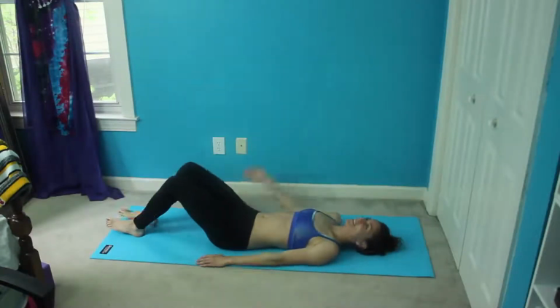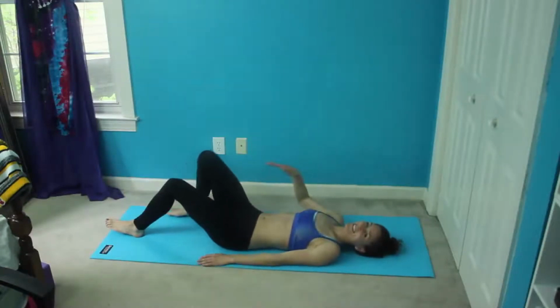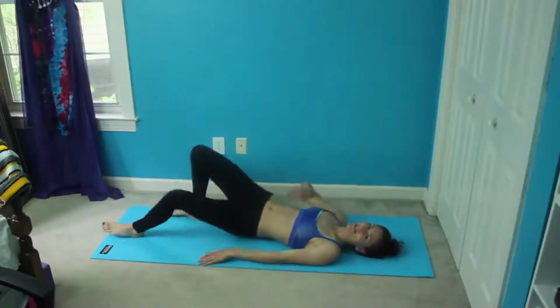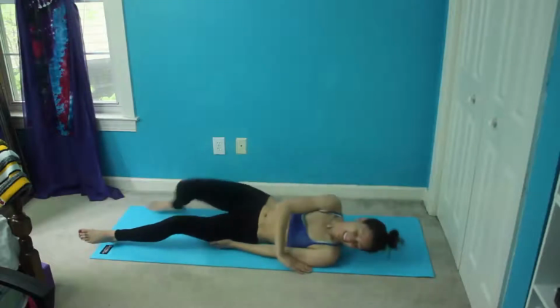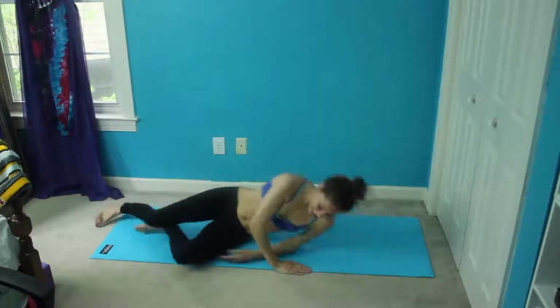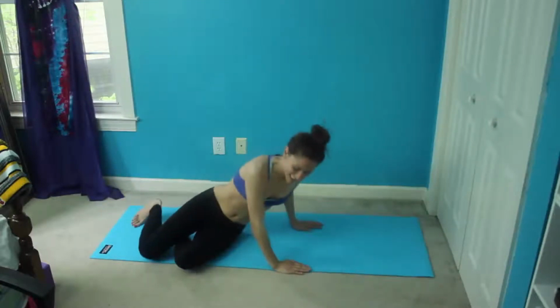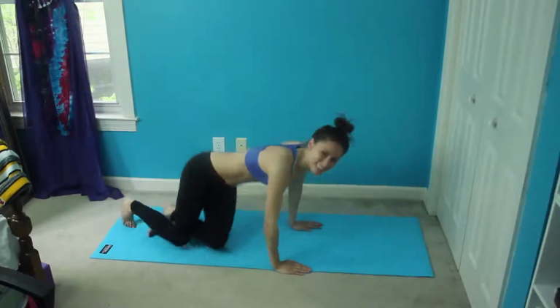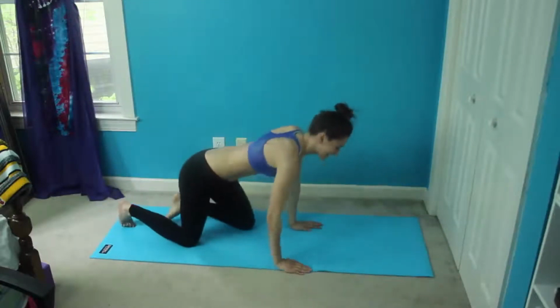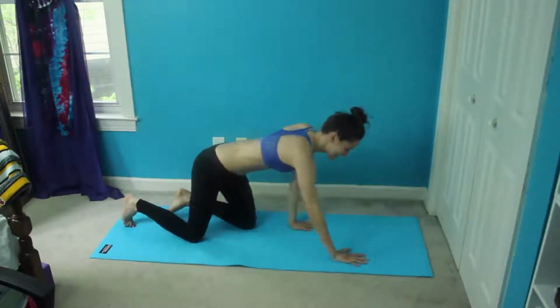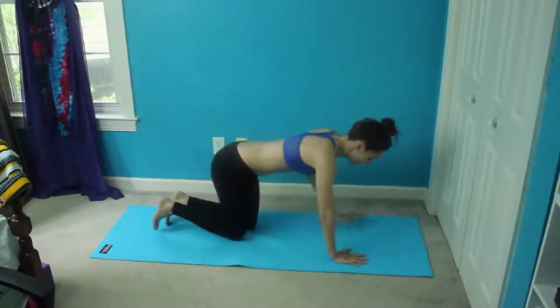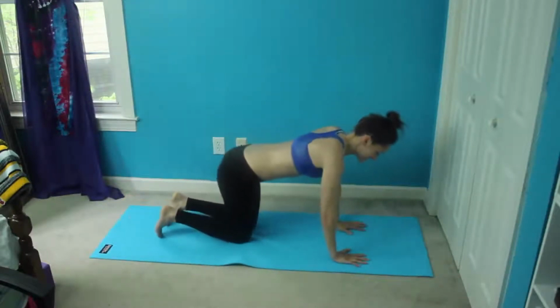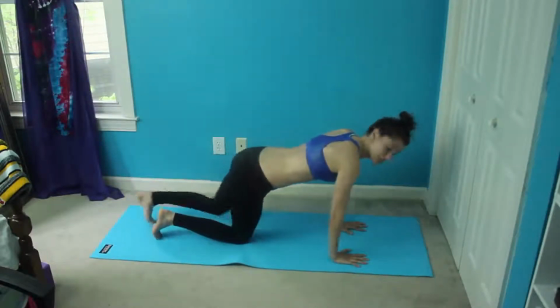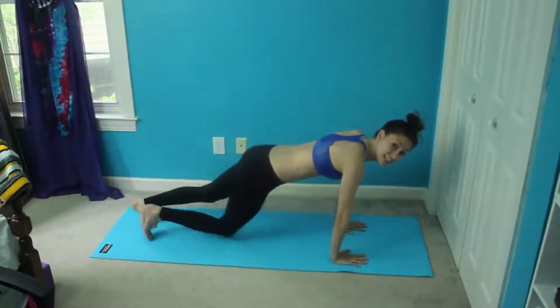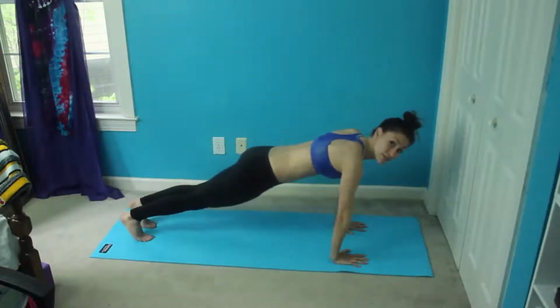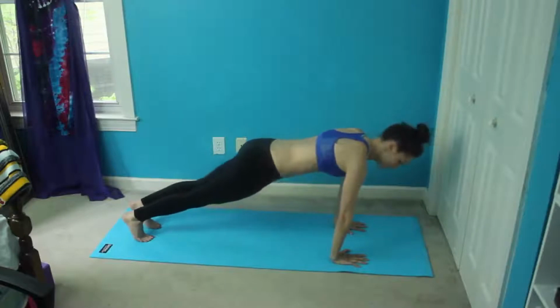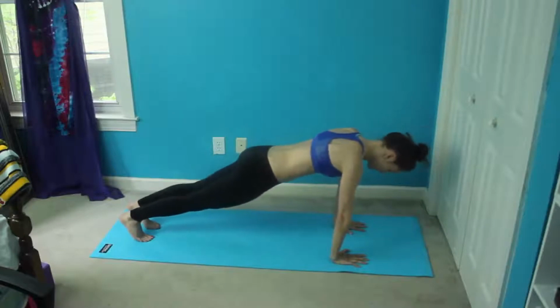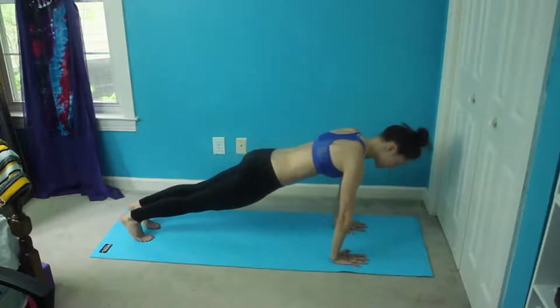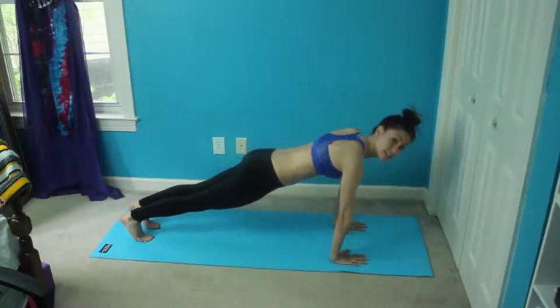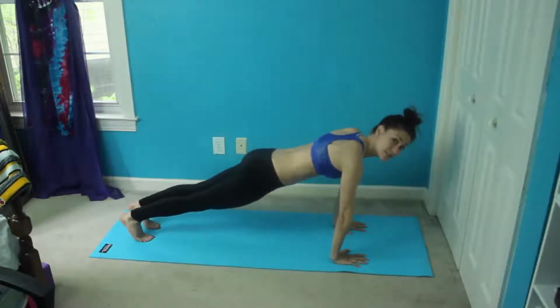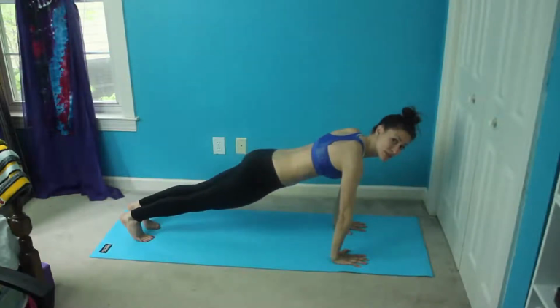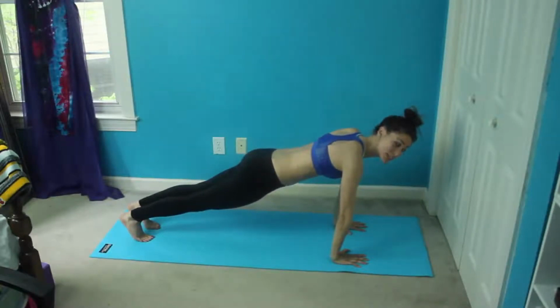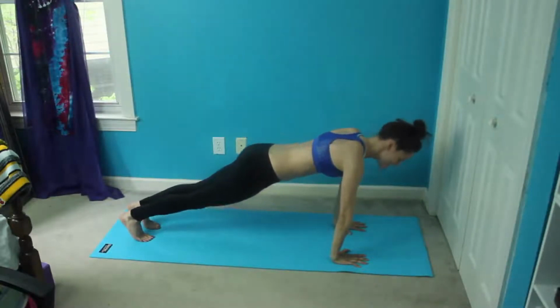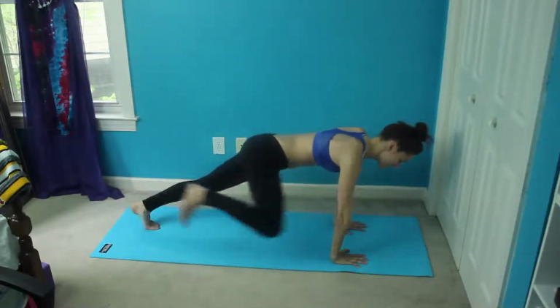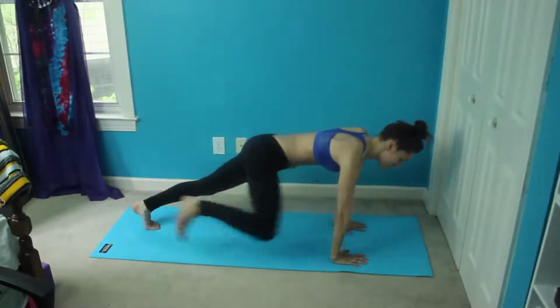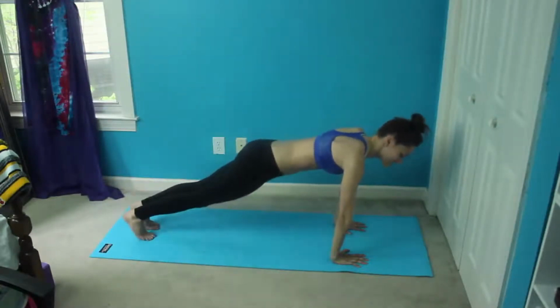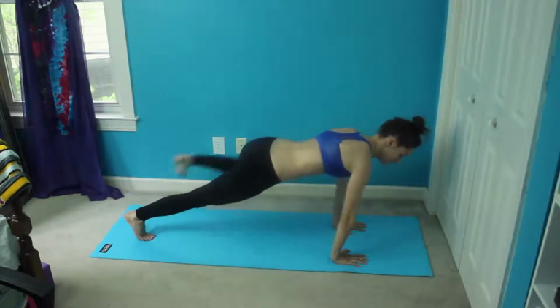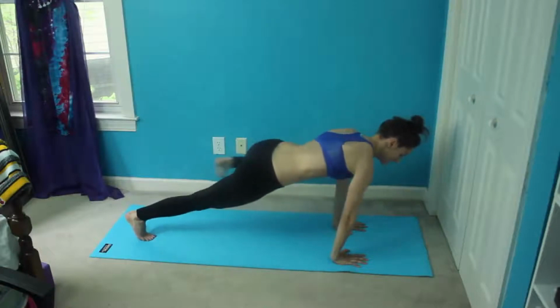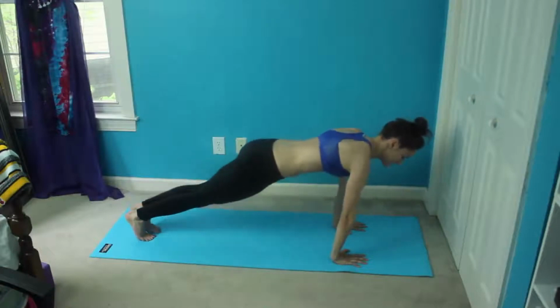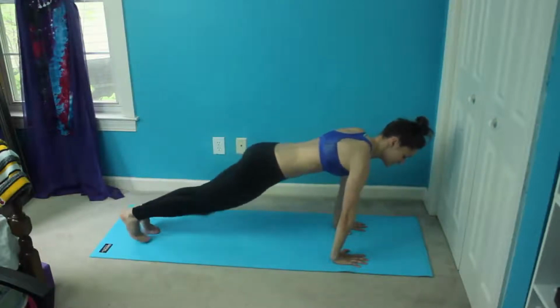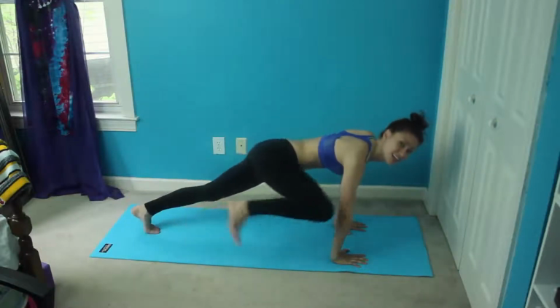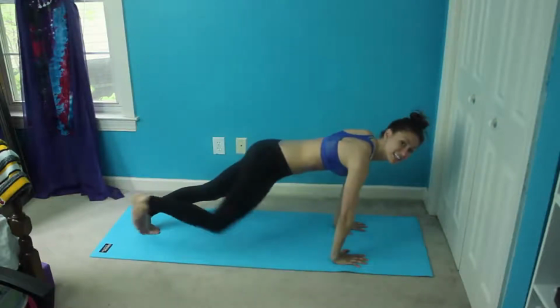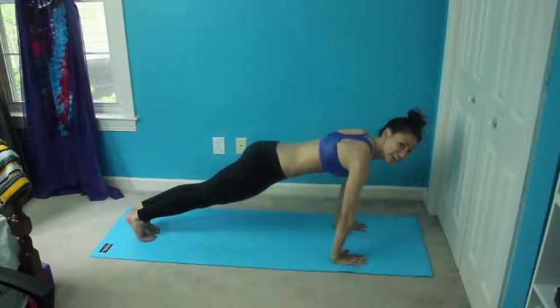Then we're going to flip over and do knee to elbow planks — just a nice regular plank, and we're going to bring the knee to the outside of our elbow, just like that.